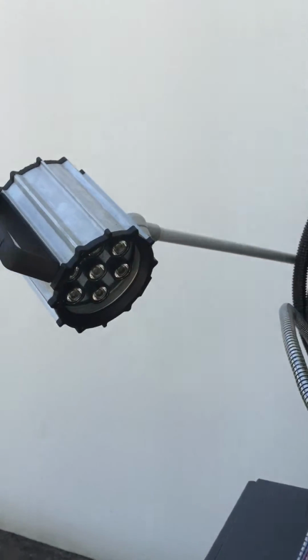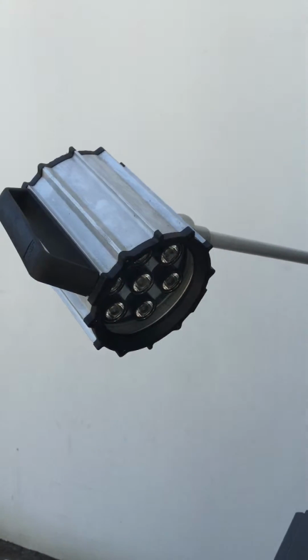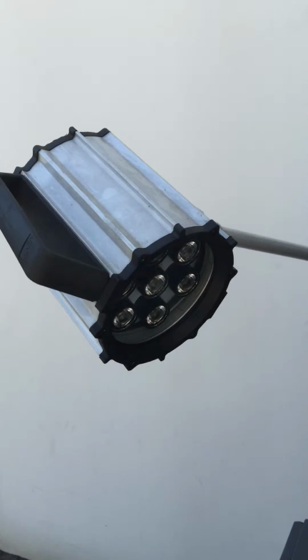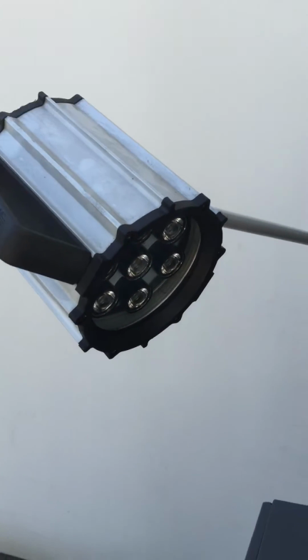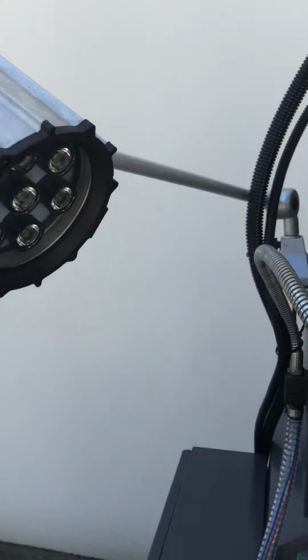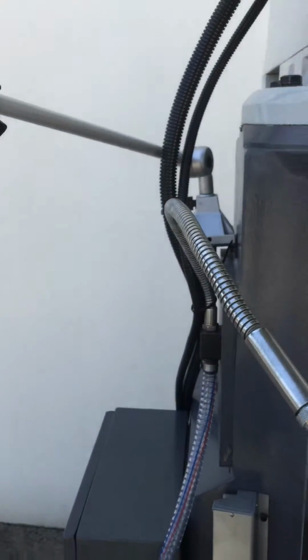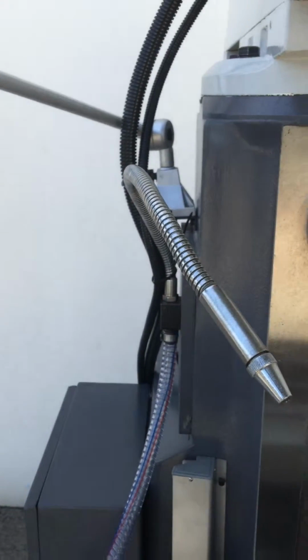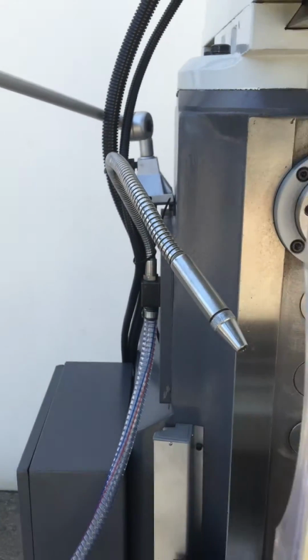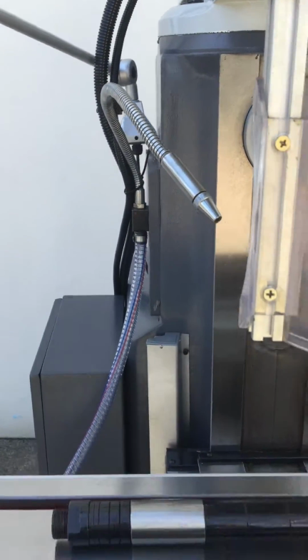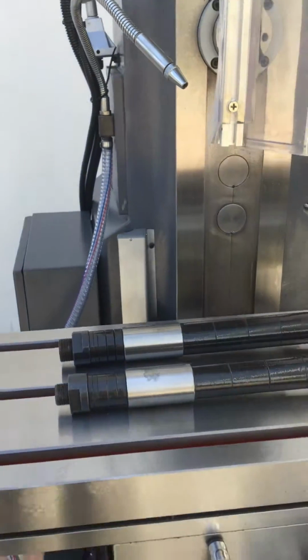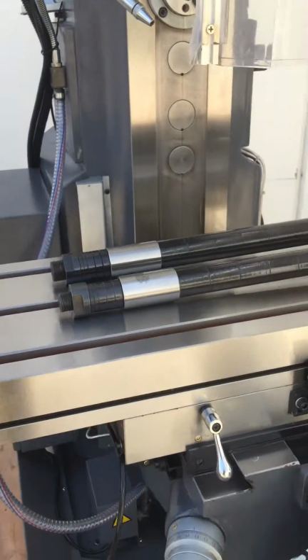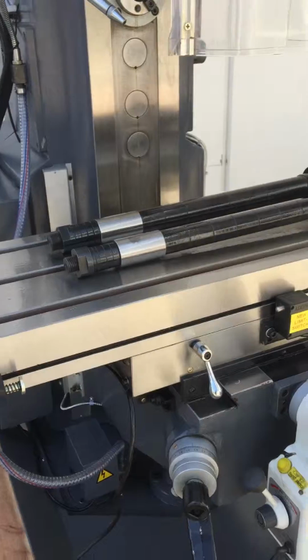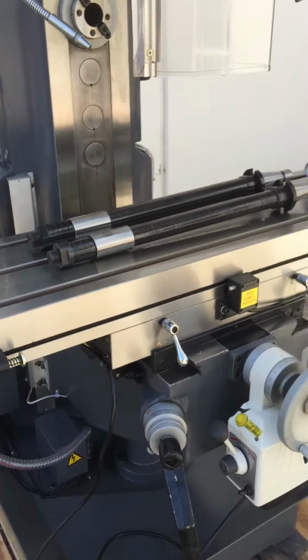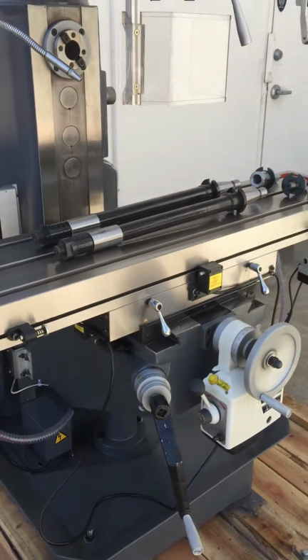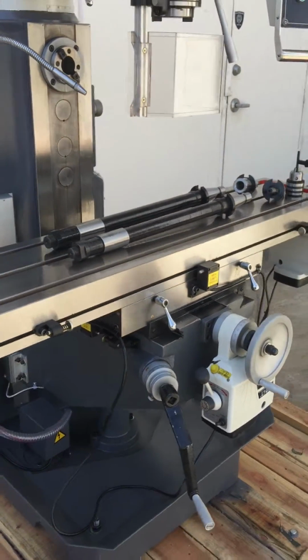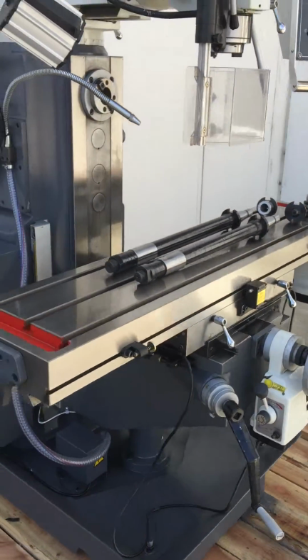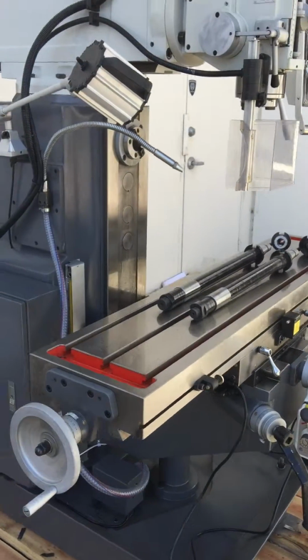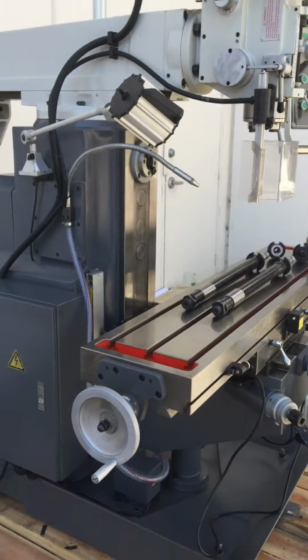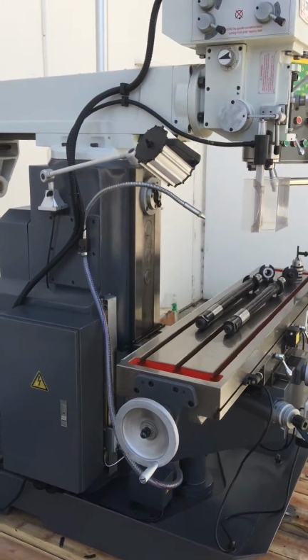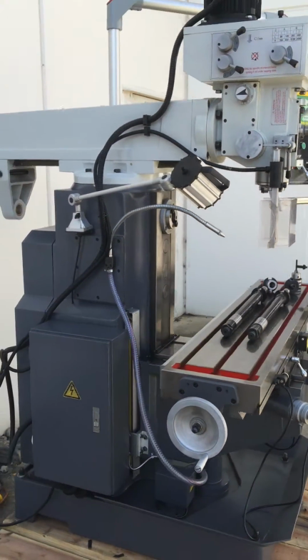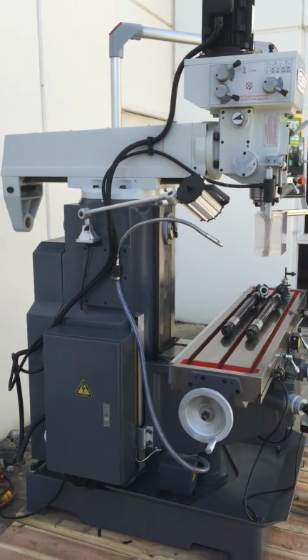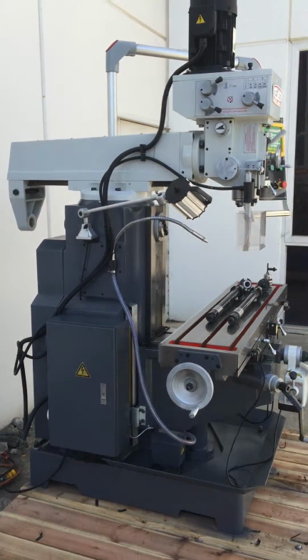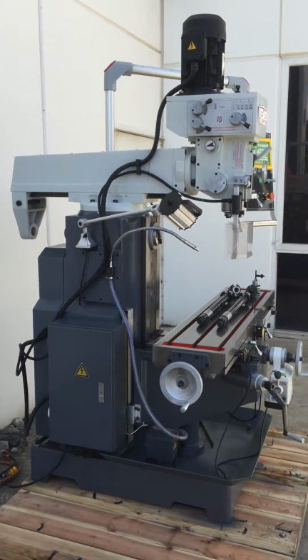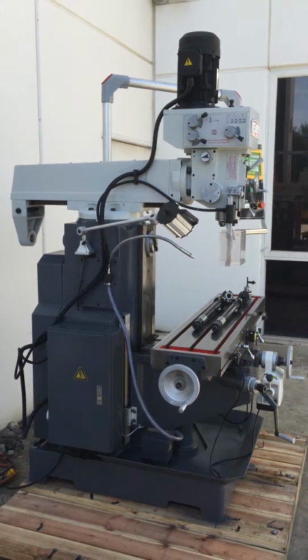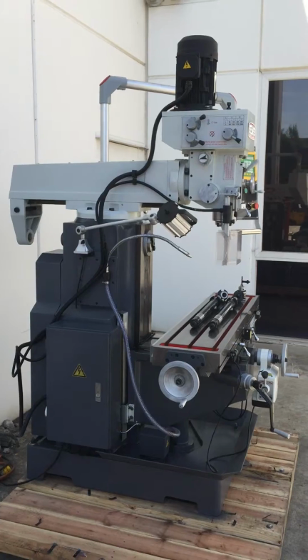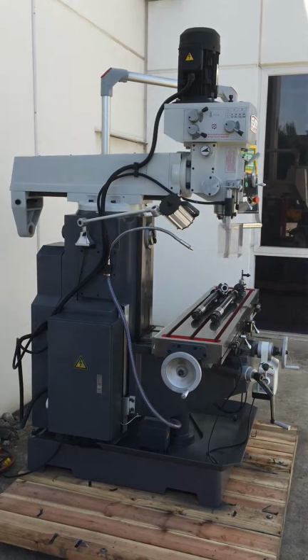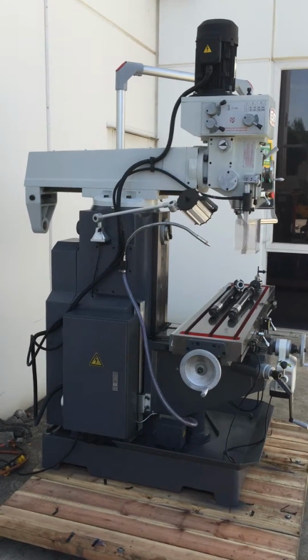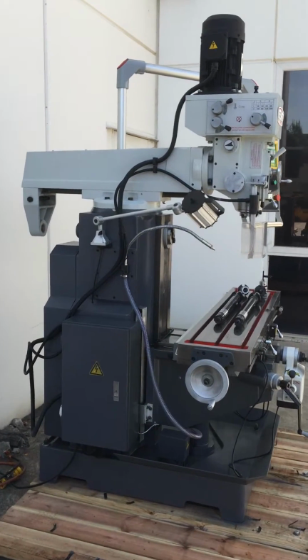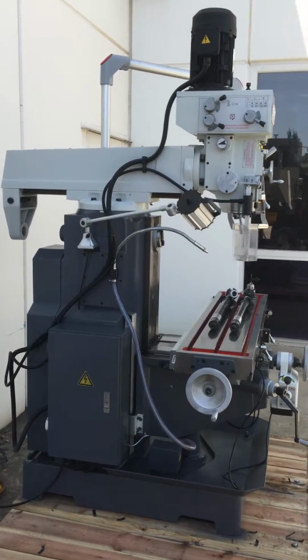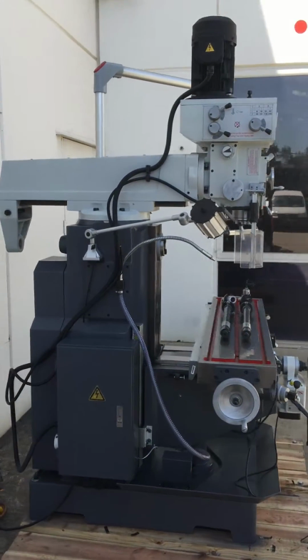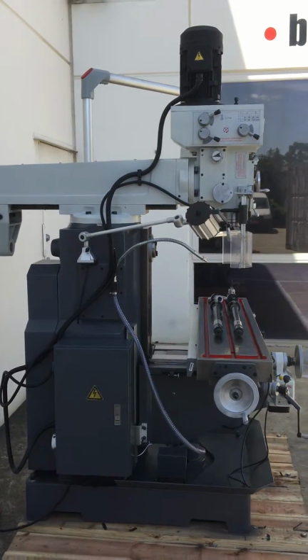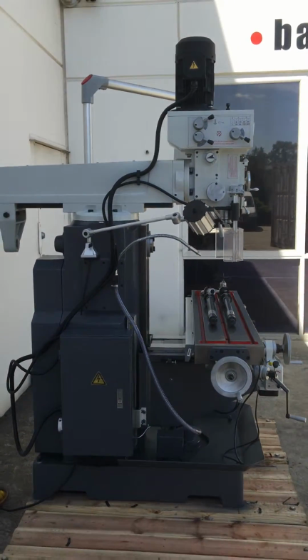LED work lights are all standard, as you can see, along with coolant and a very heavy, robust build. Our SM MGH series, painted in our new industrial grey colour, is an absolute must and a winner.